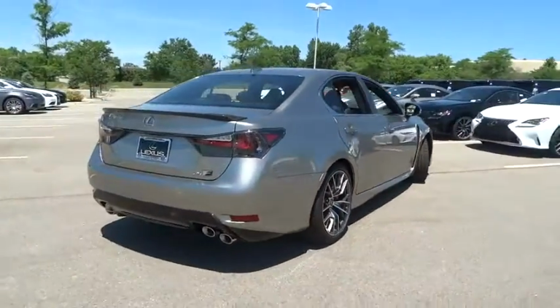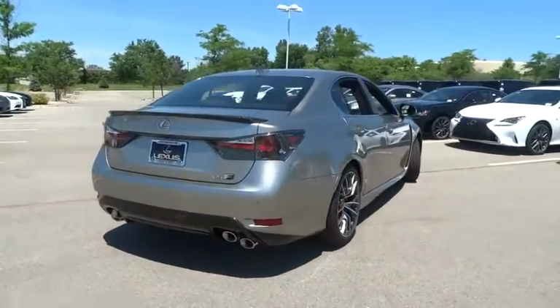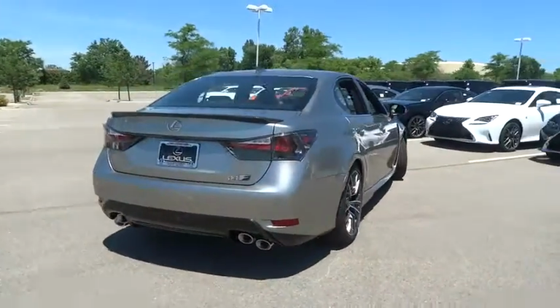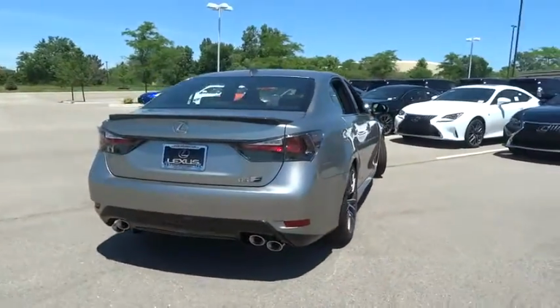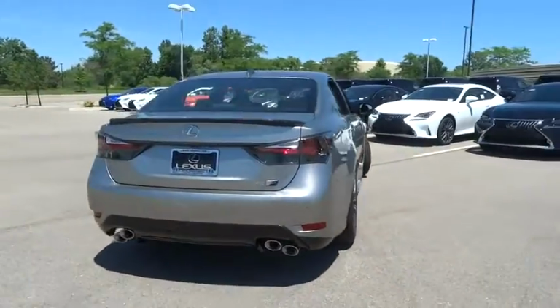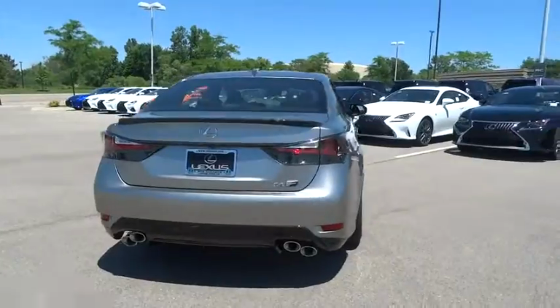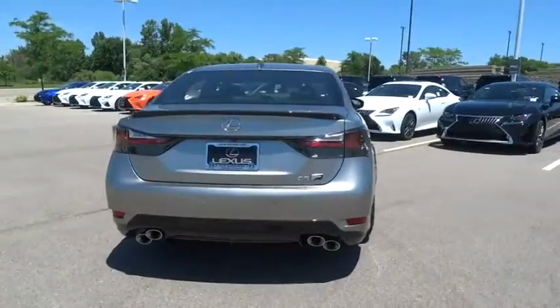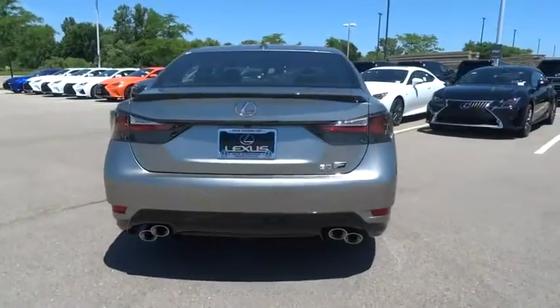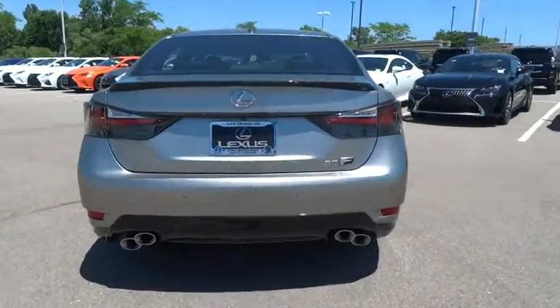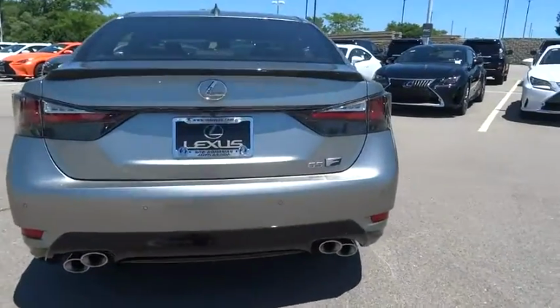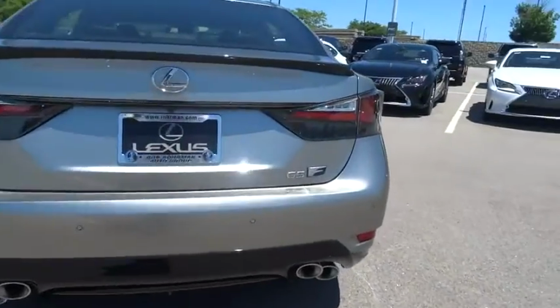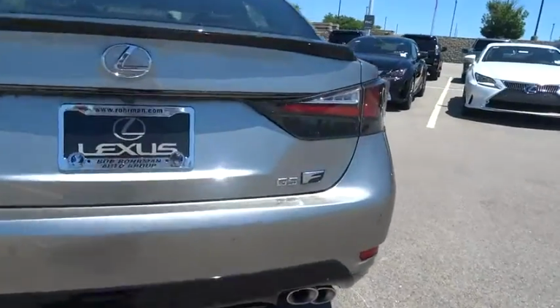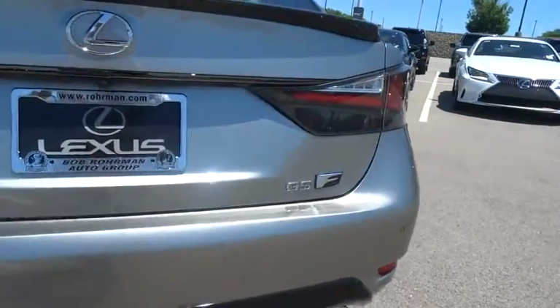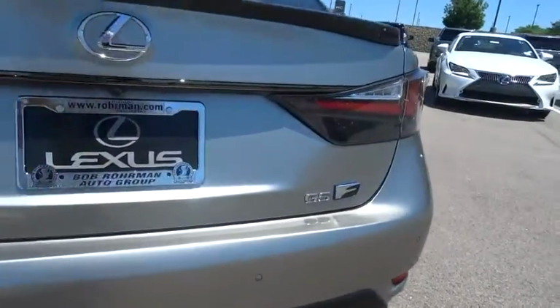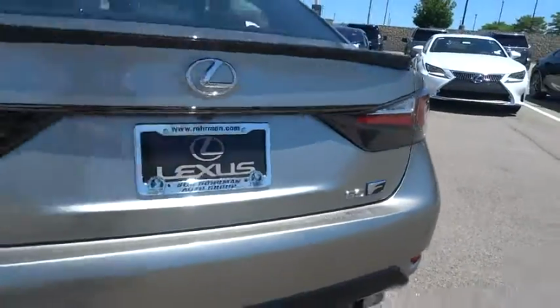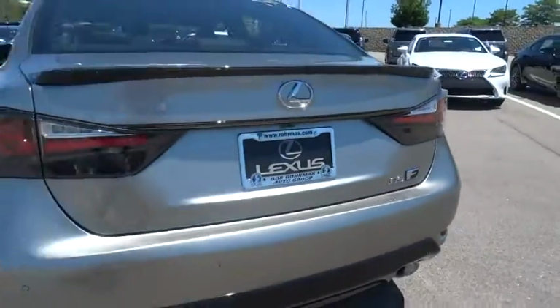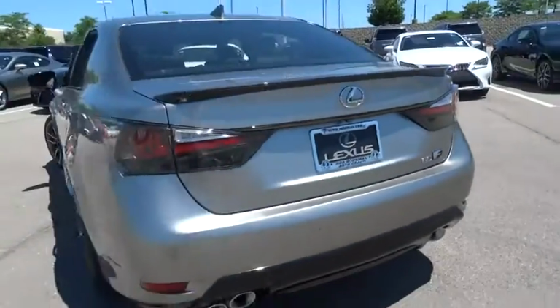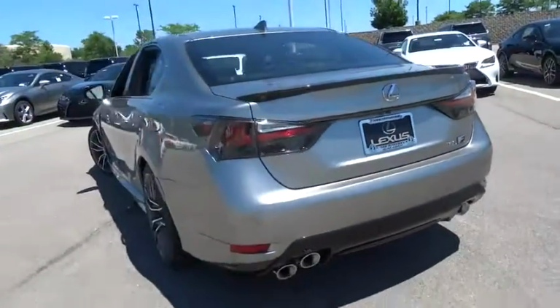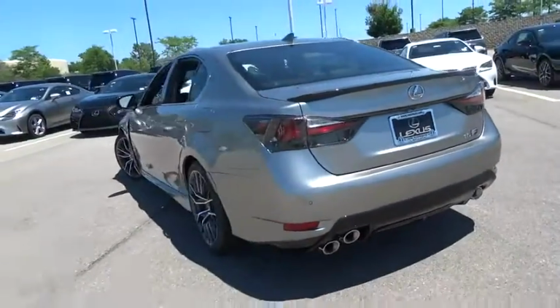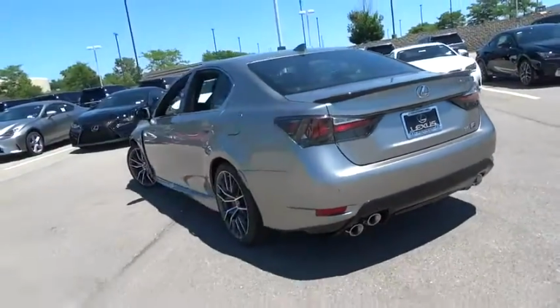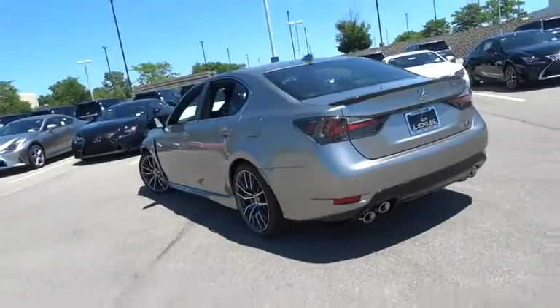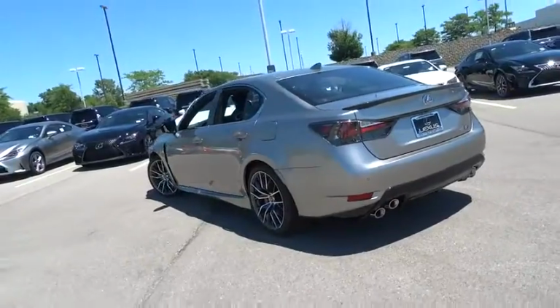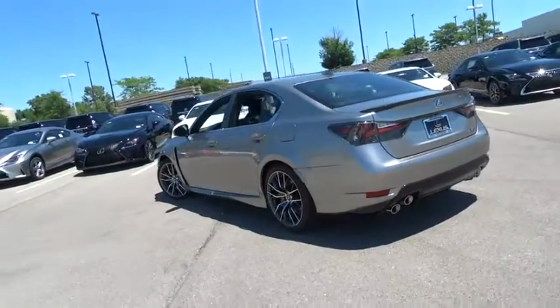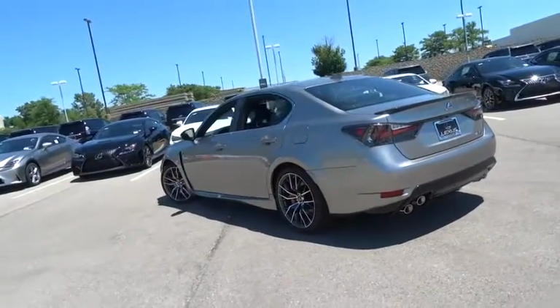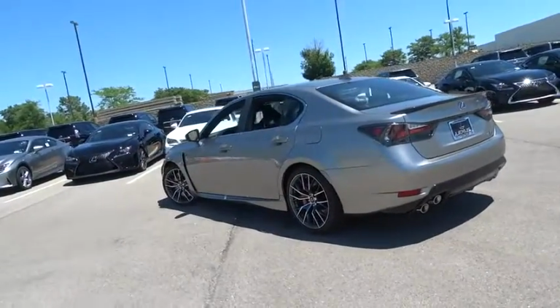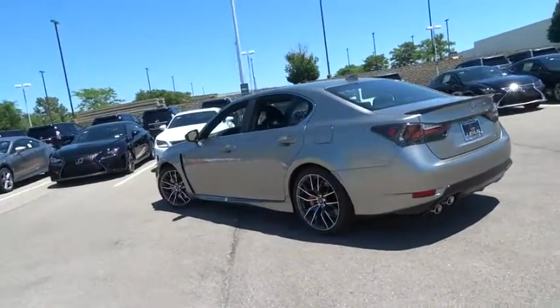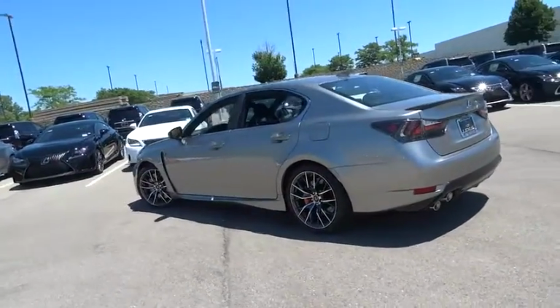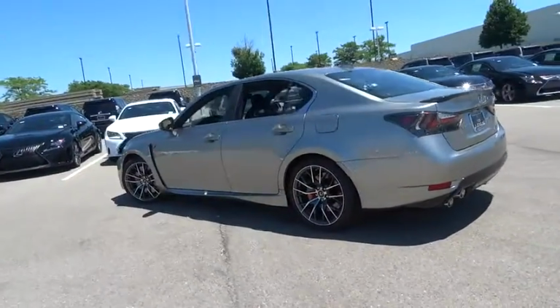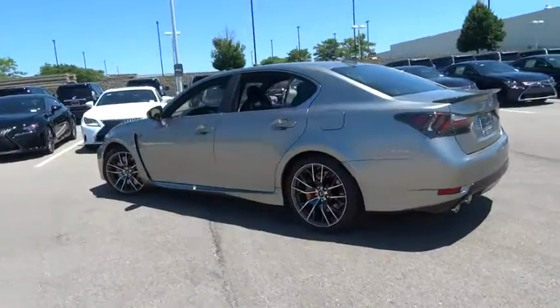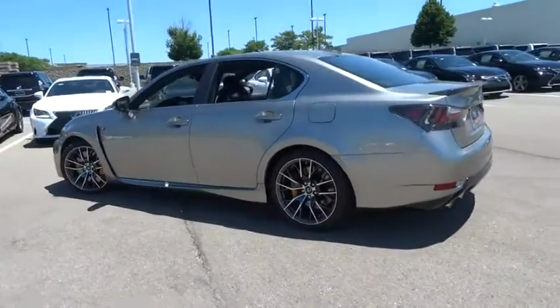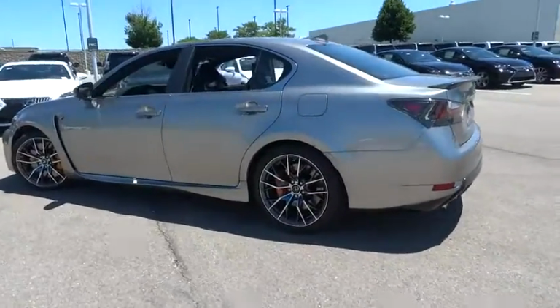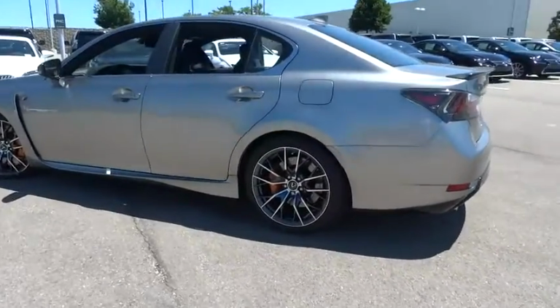Leather-wrapped steering wheel. Bluetooth. Power steering. Adjustable steering wheel. Aluminum wheels. Auto-dimming rear-view mirror. Keyless start. Cruise control. Floor mats. Four-wheel disc brakes.